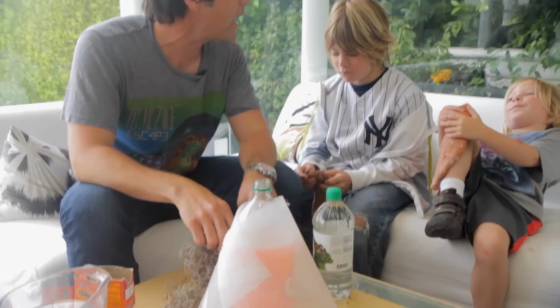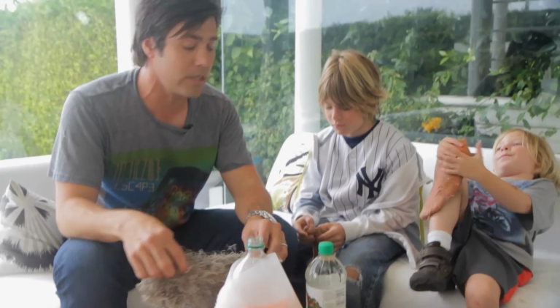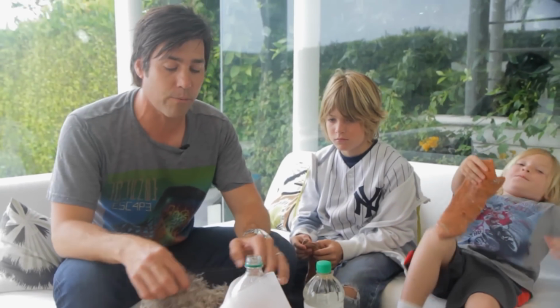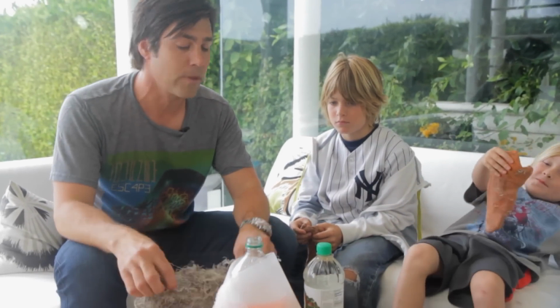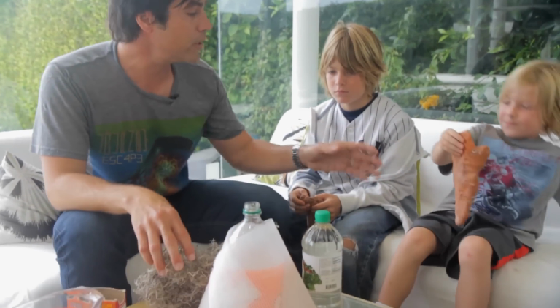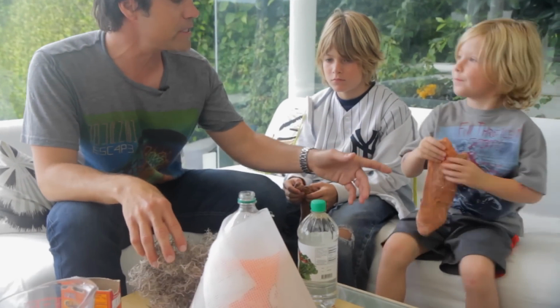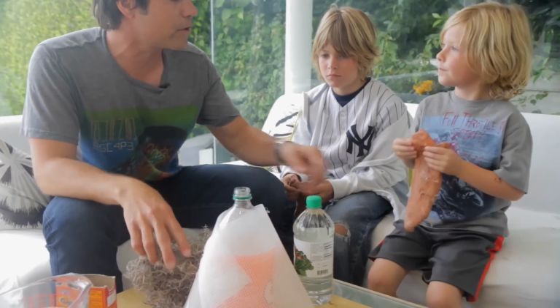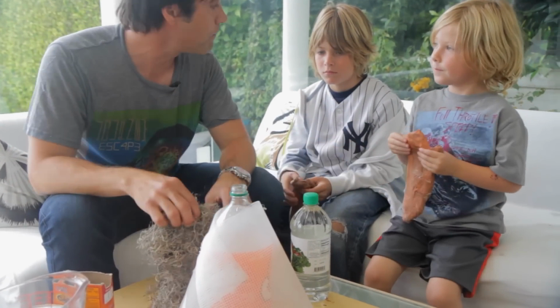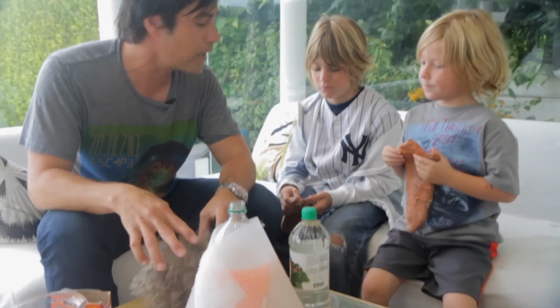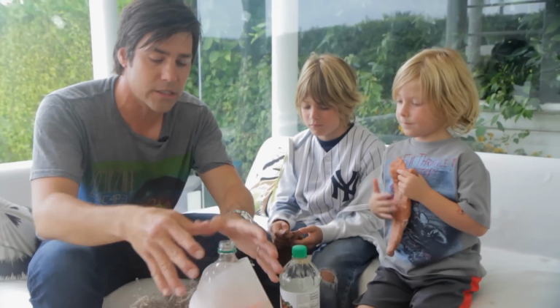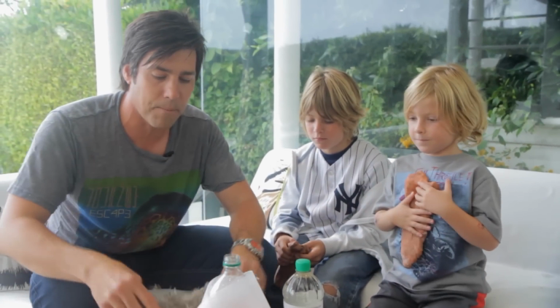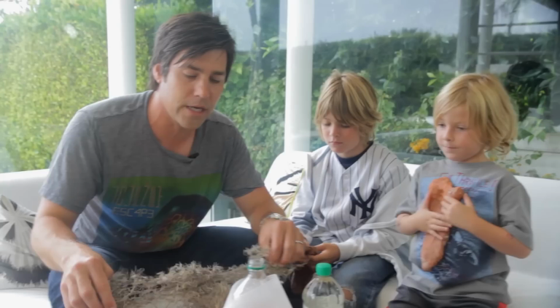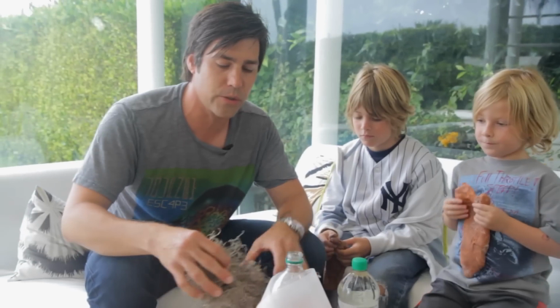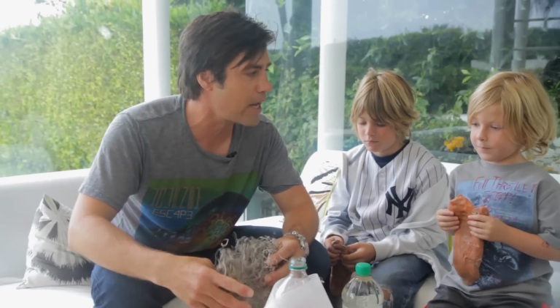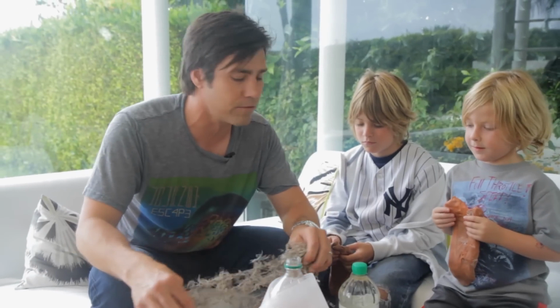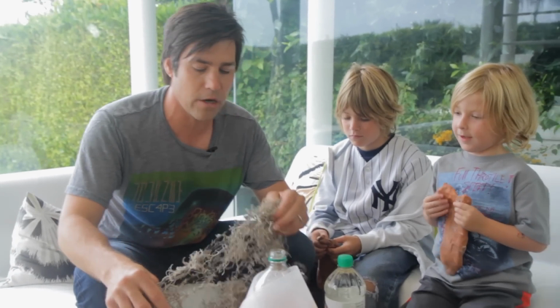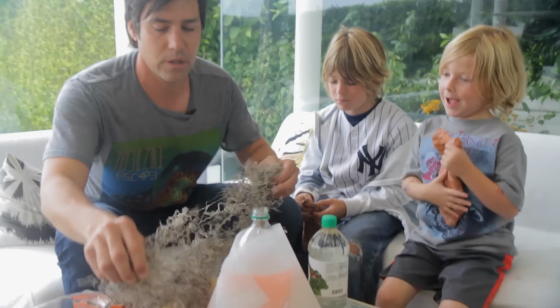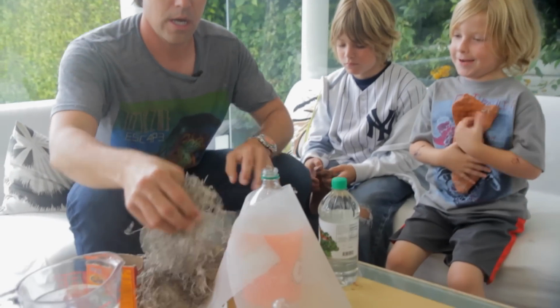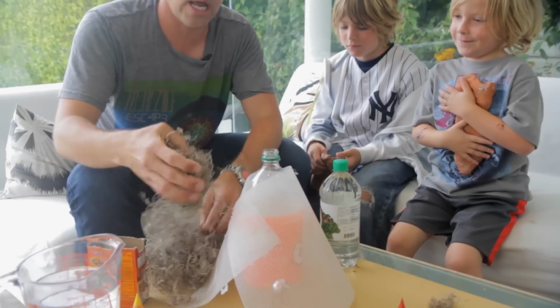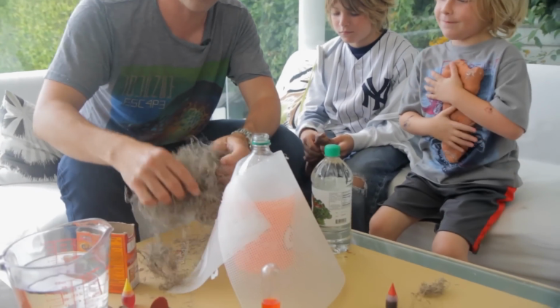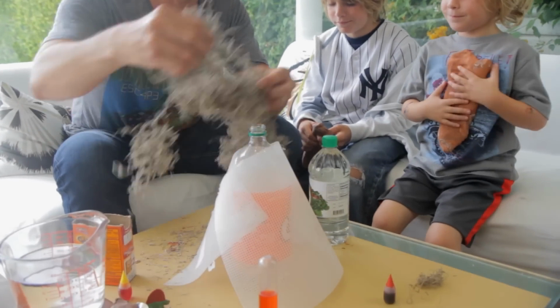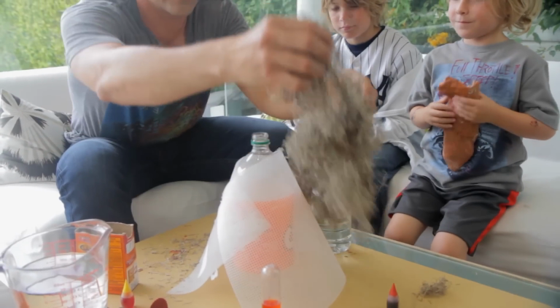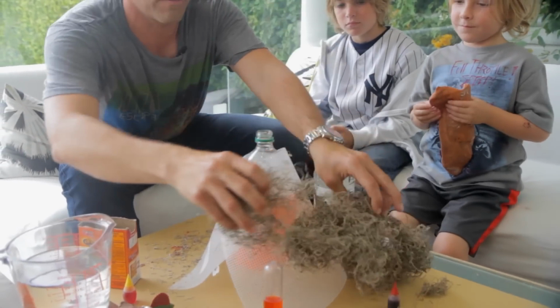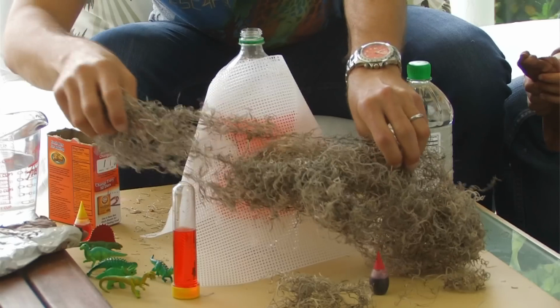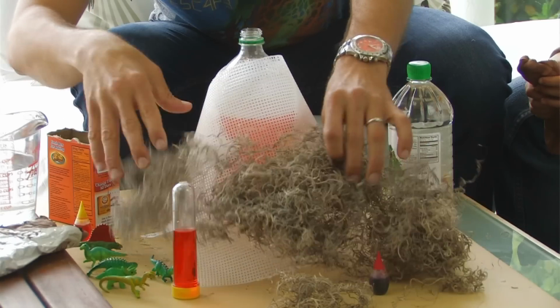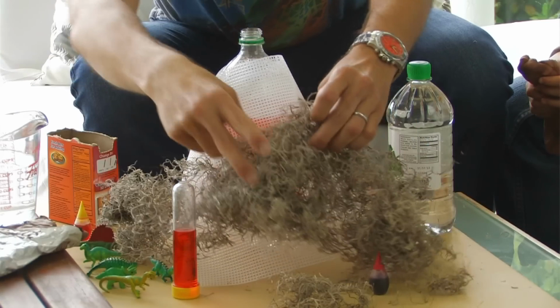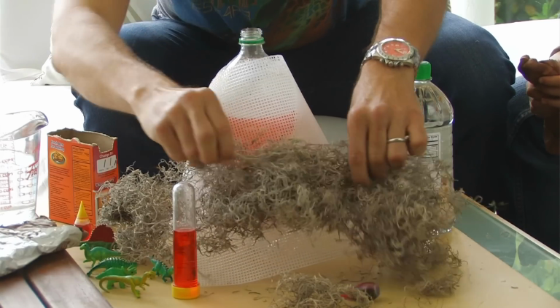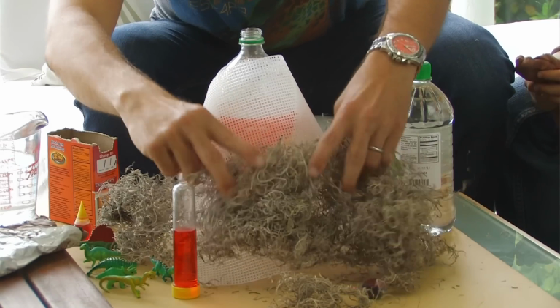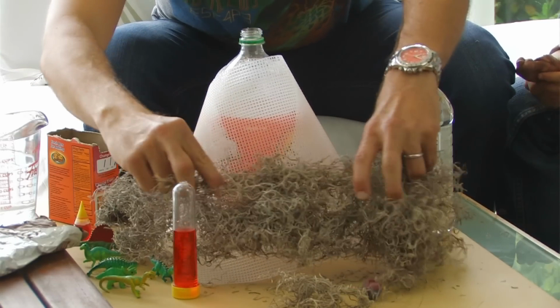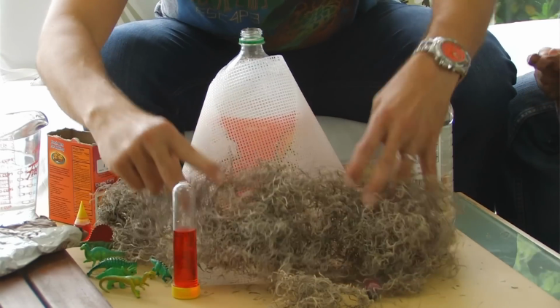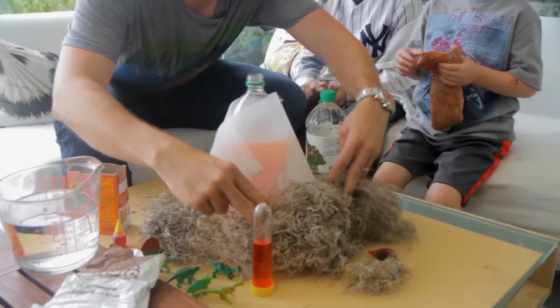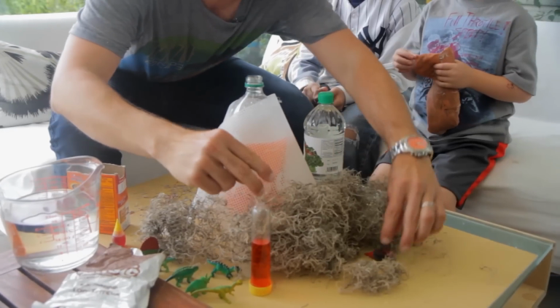Guys, I'm gonna need some help from you. Can you please get your modeling clay and let's start applying it to the actual volcano? And I'm going to put some of our moss around it just to create the environment — it's a little cooler.